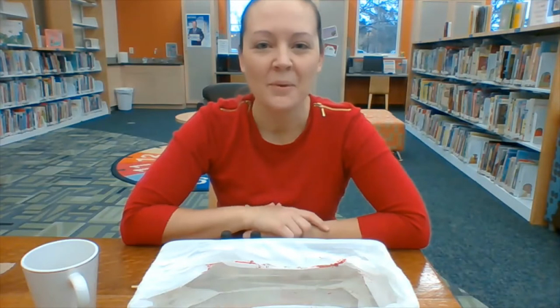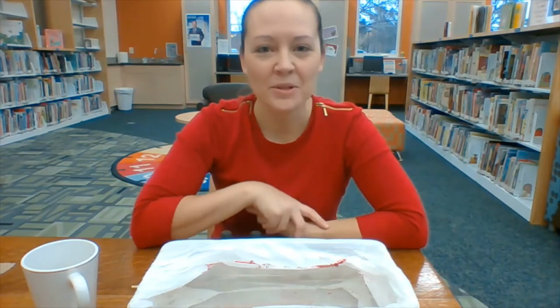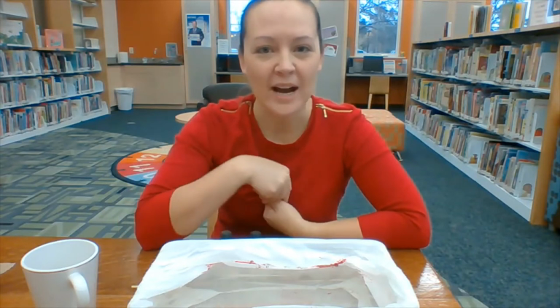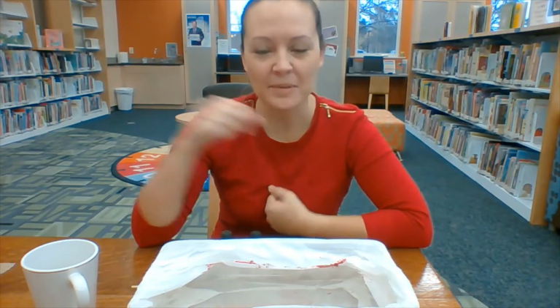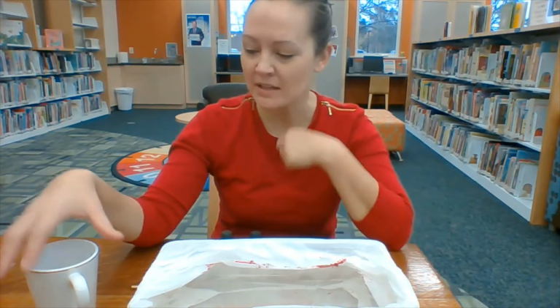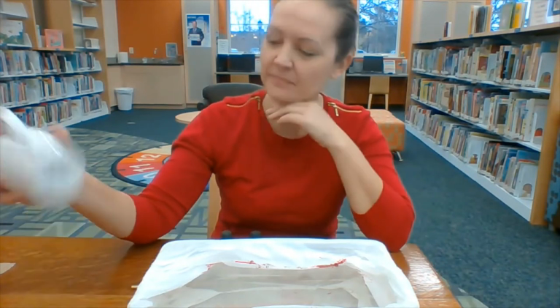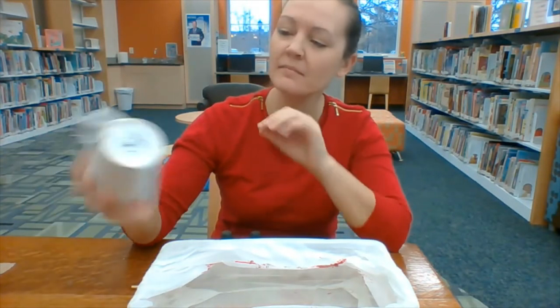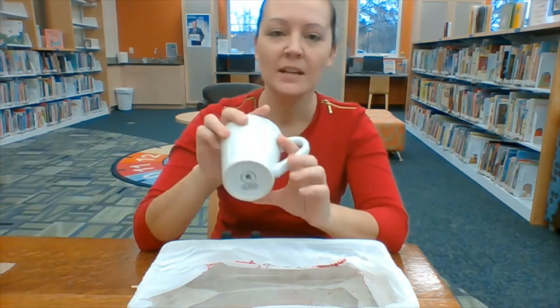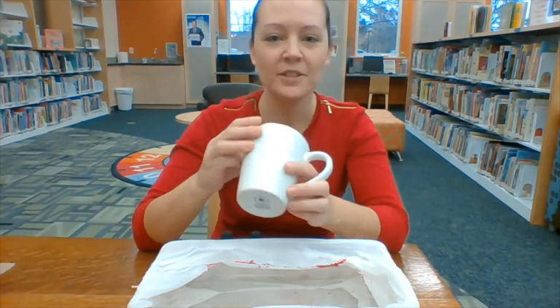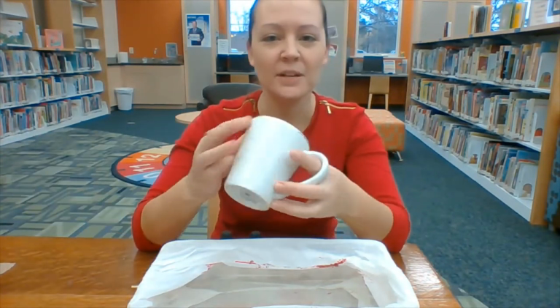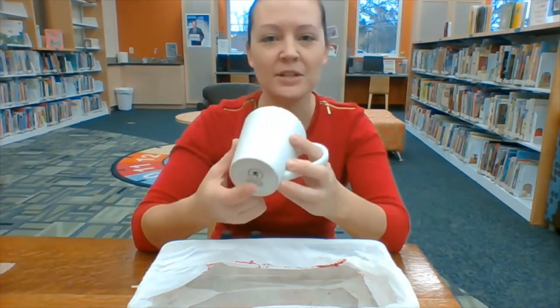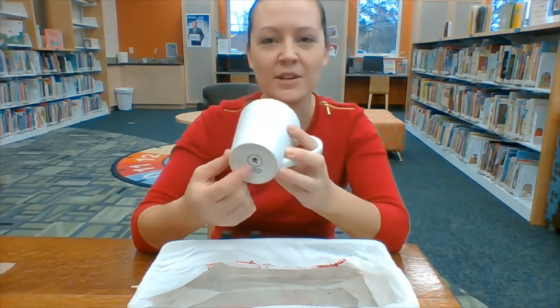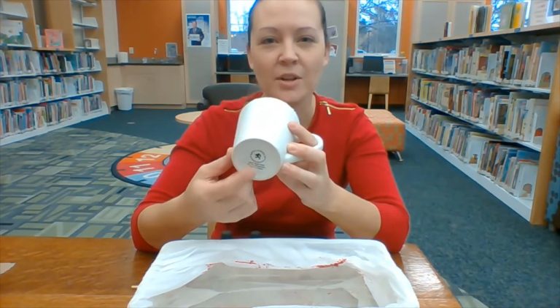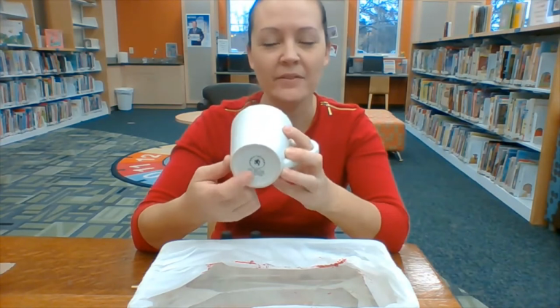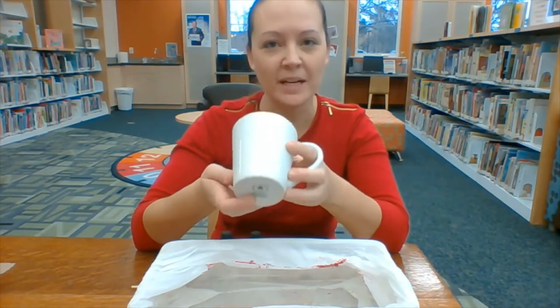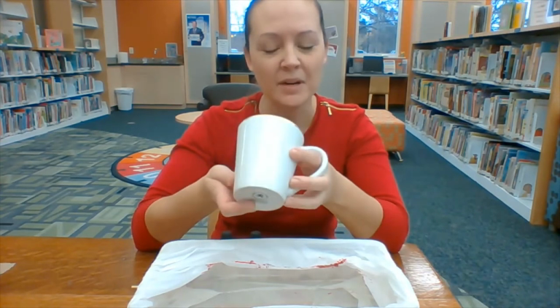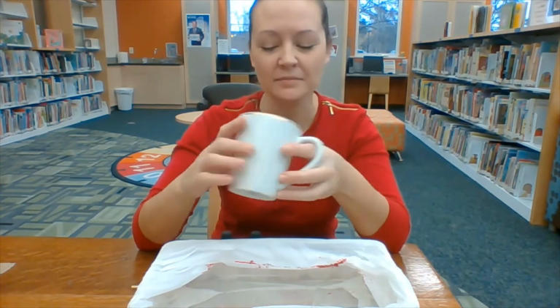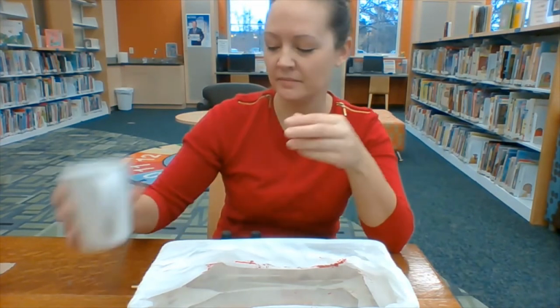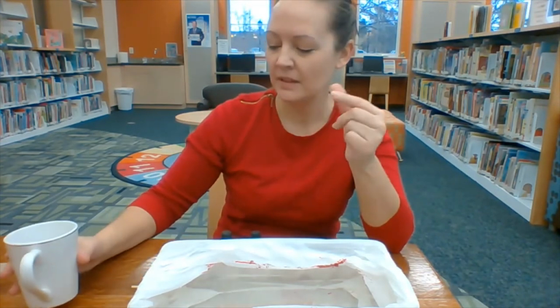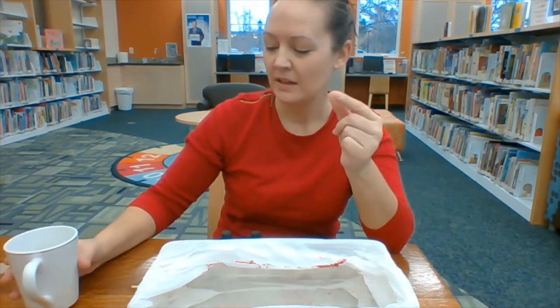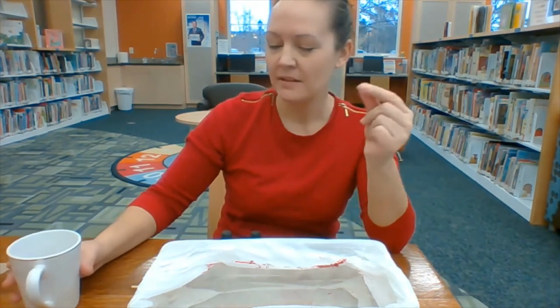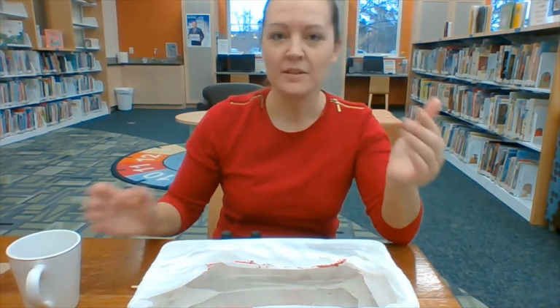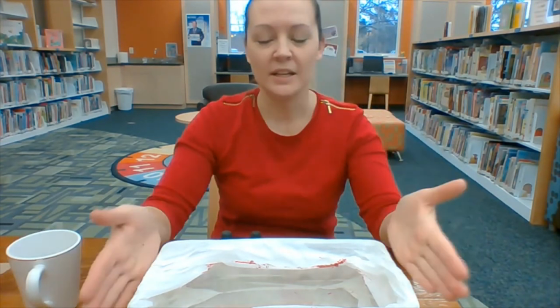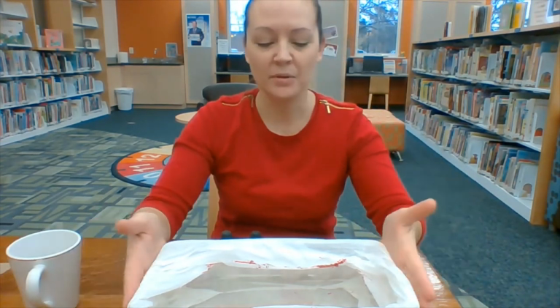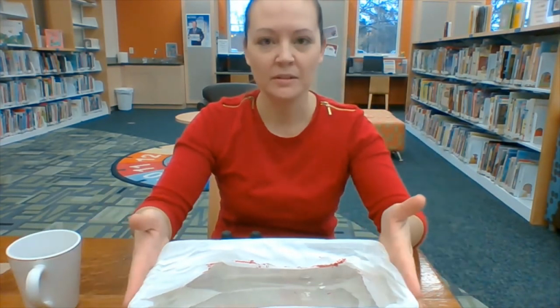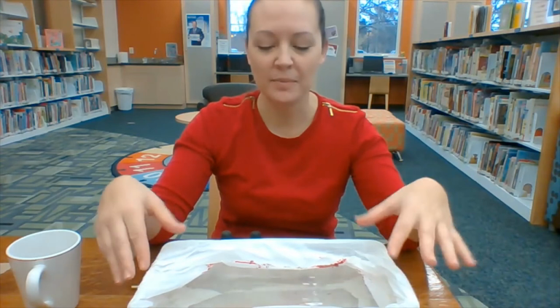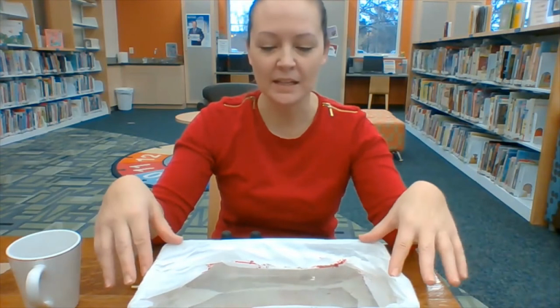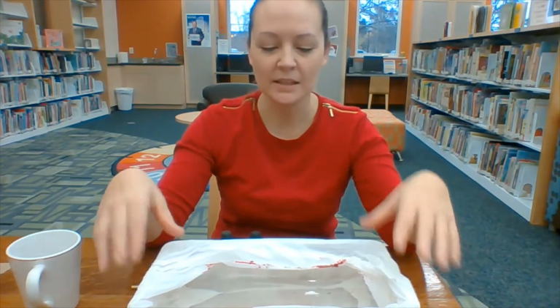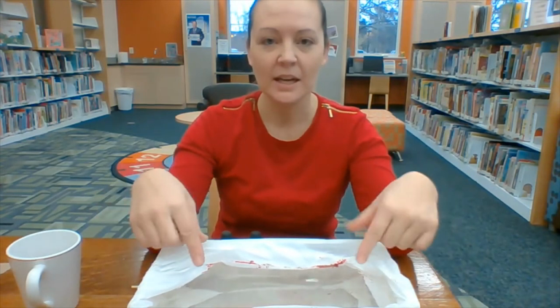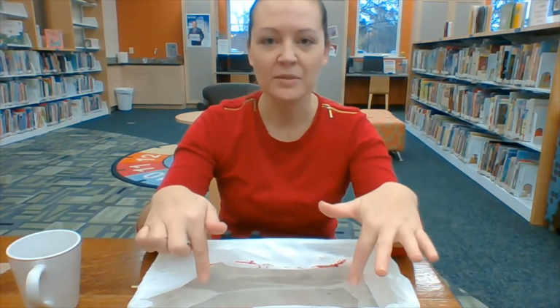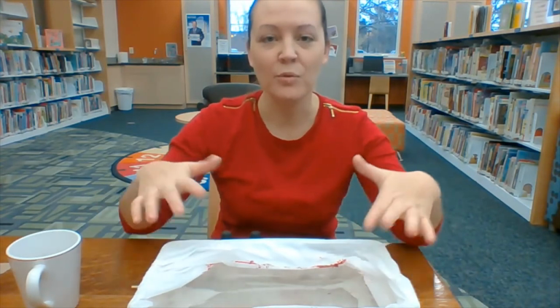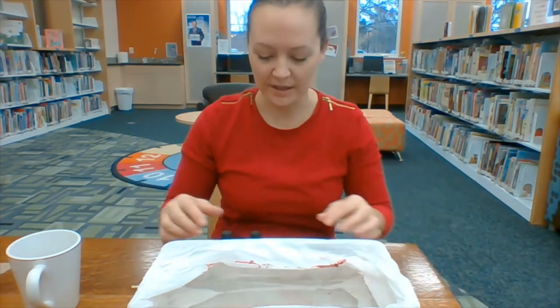We are going to do our hydro-dipping mugs. The first thing you're going to want to do is make sure the sticker is all the way off of the bottom of your mug. Then you're going to get your bowl, put your bag in it, and put some warm water in it.